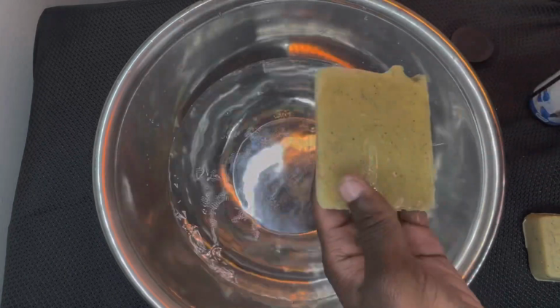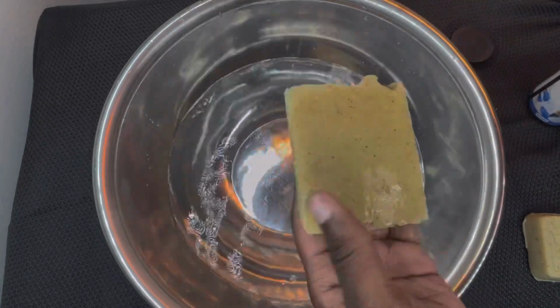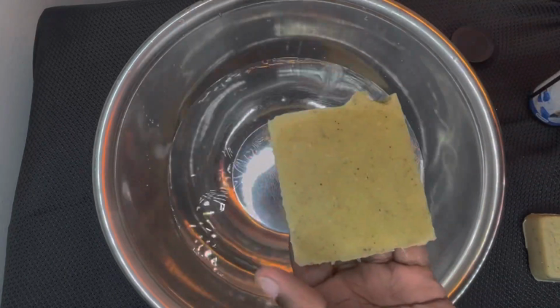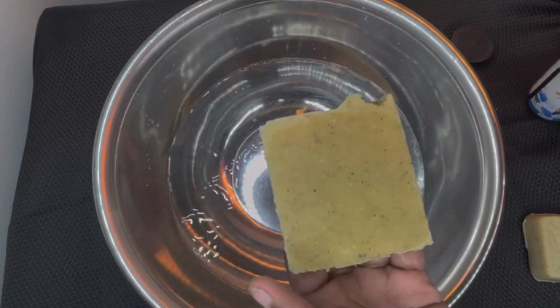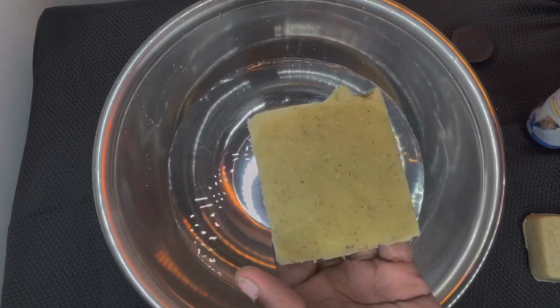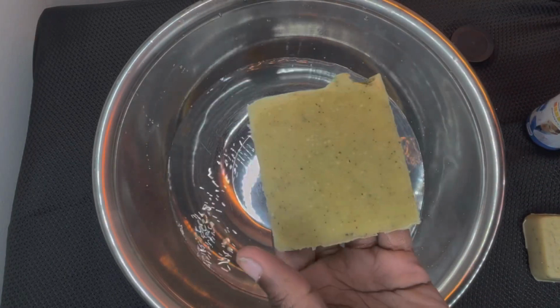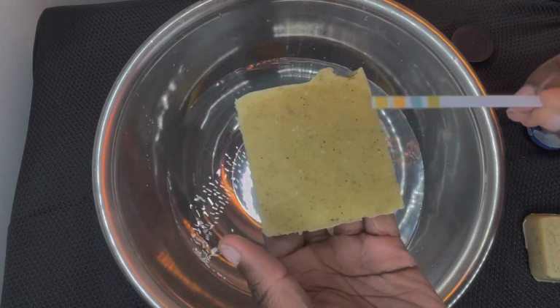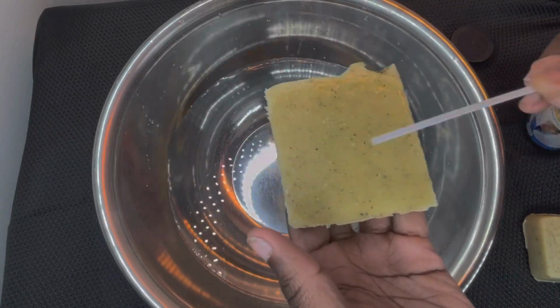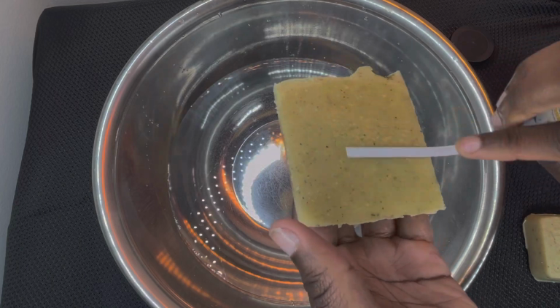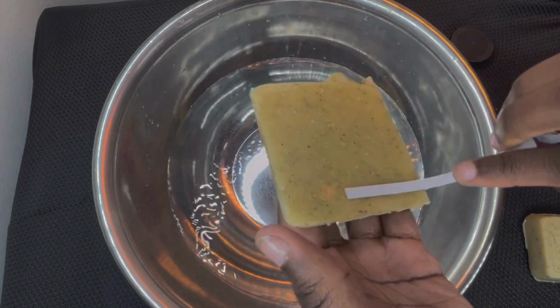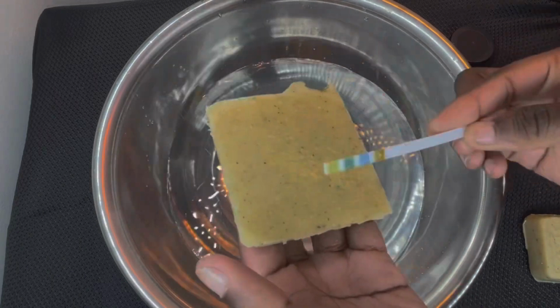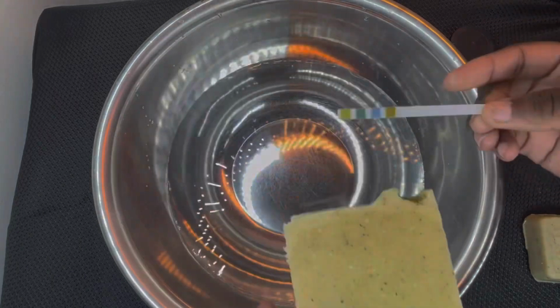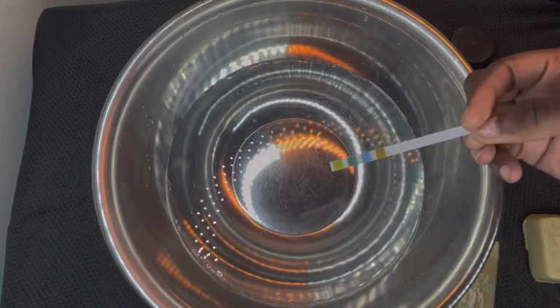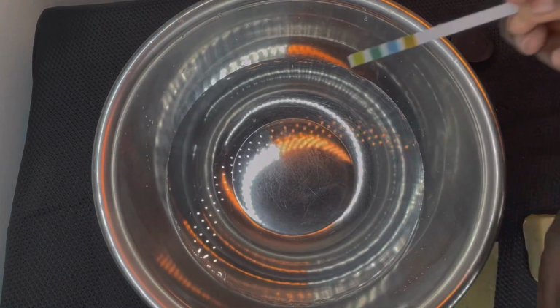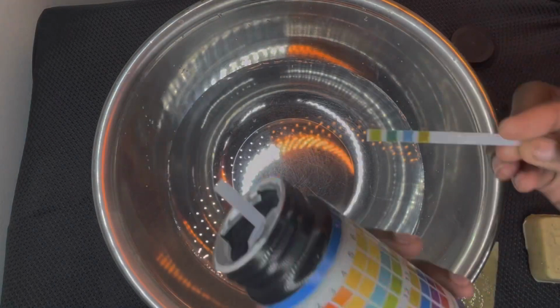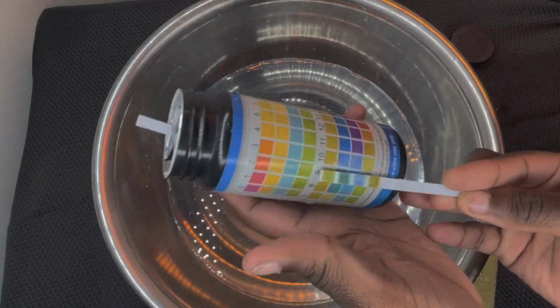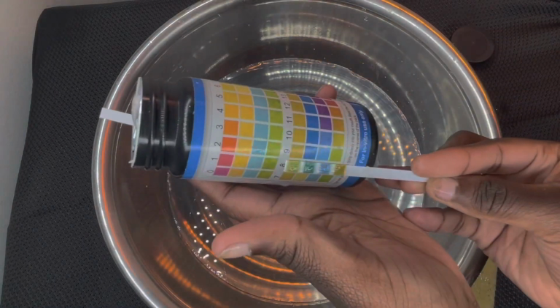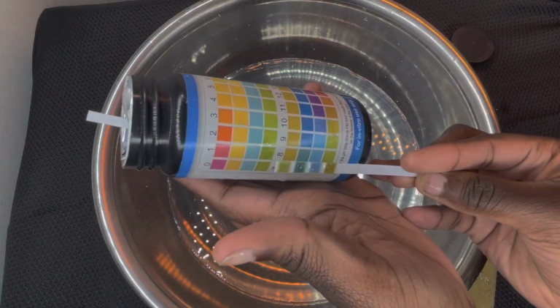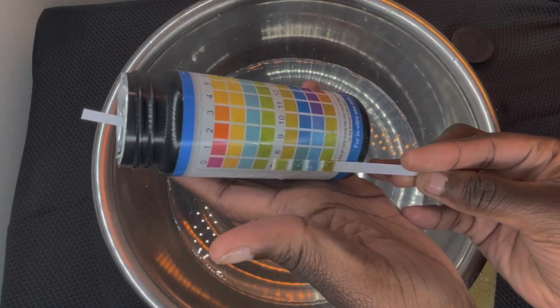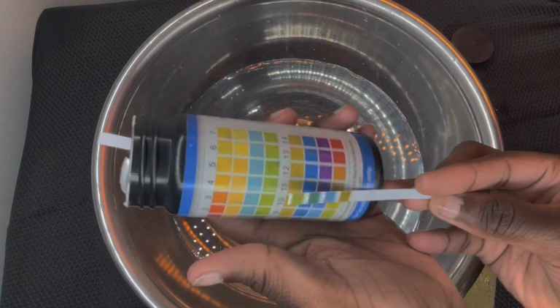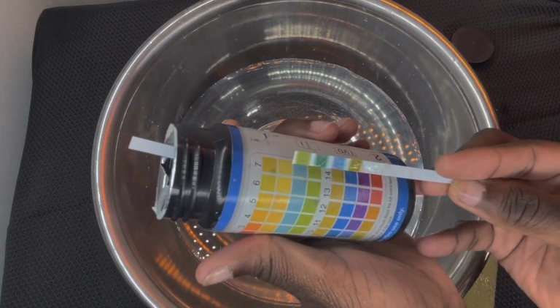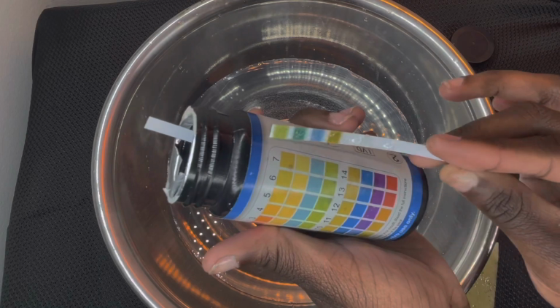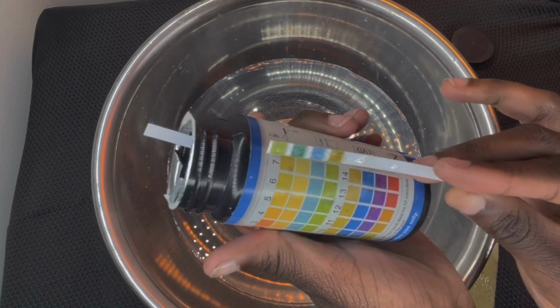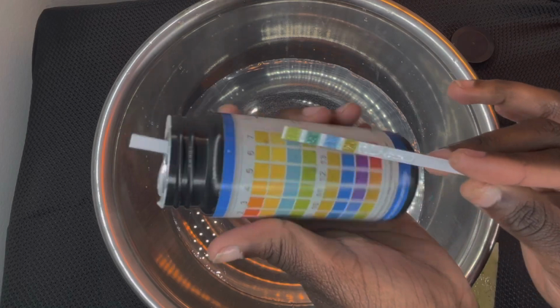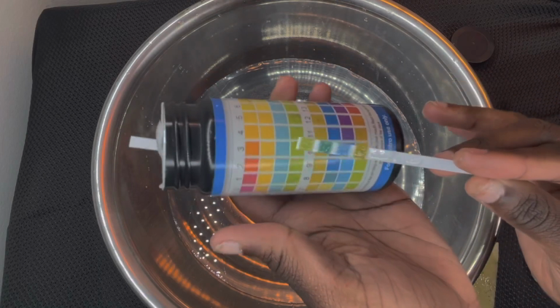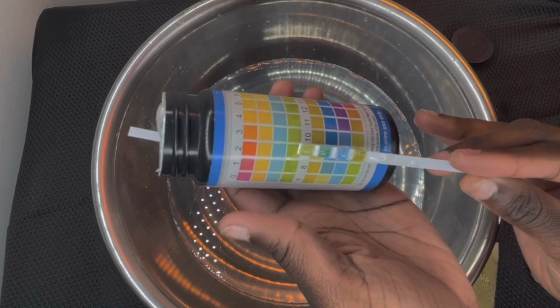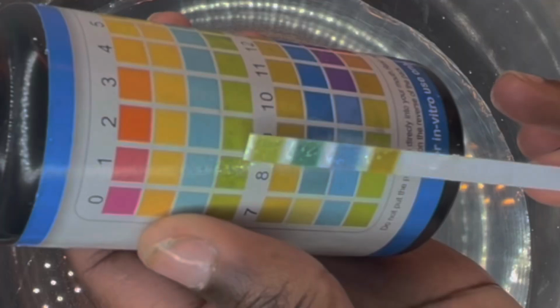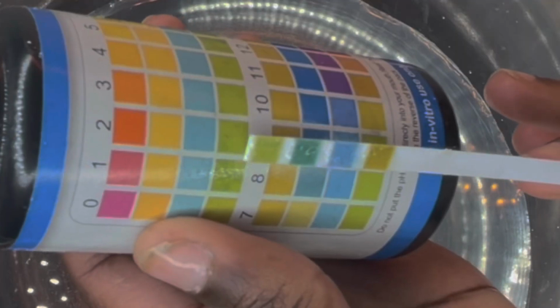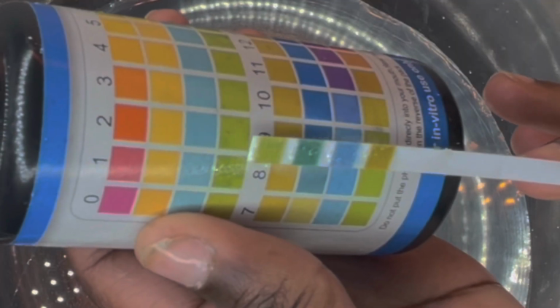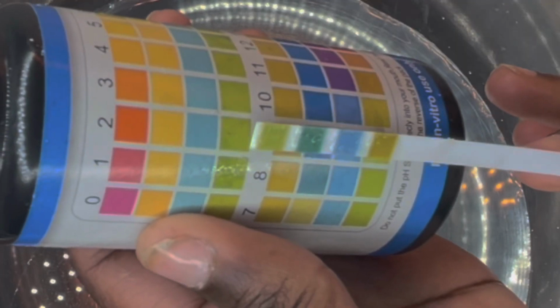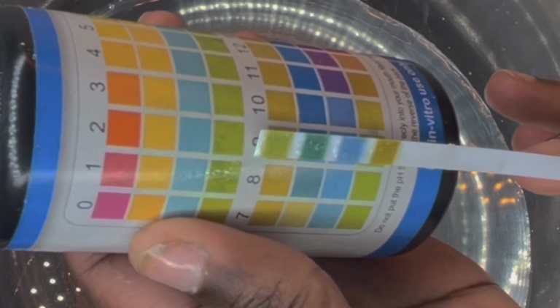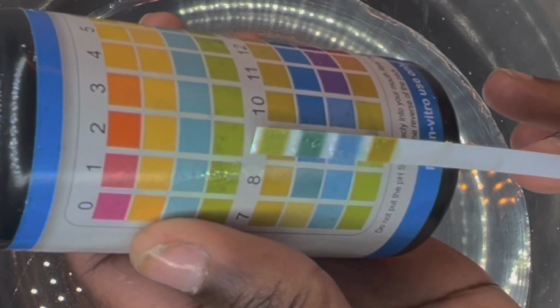I place water on the soap, grab a strip, and rub the strip on the soap. Then I look to see which color it matches up to, and as you can see it is at a perfect eight right there.